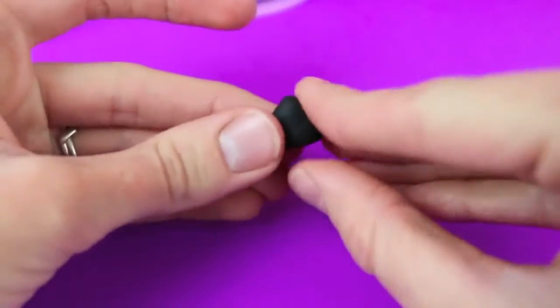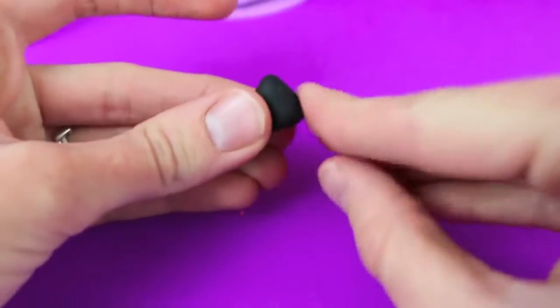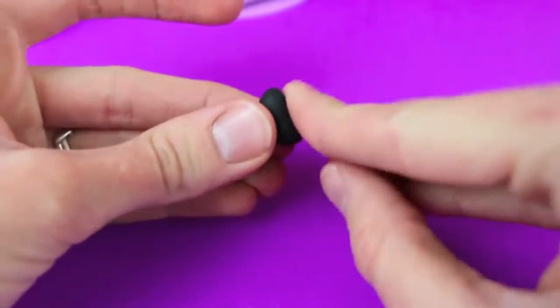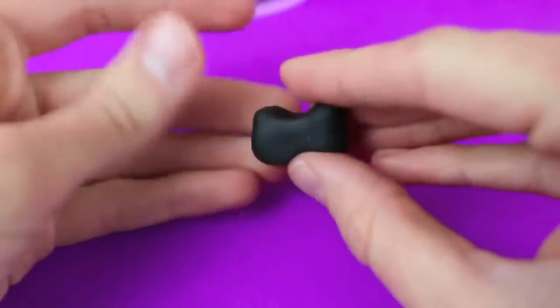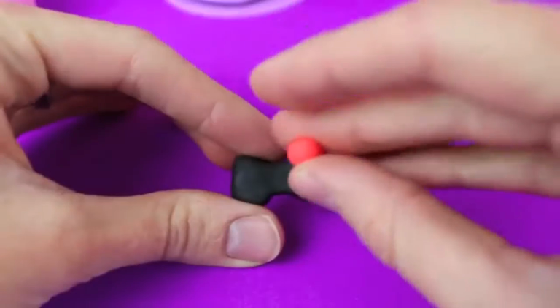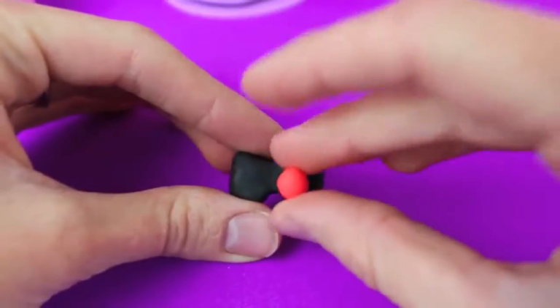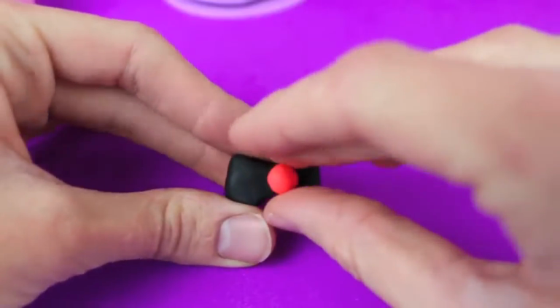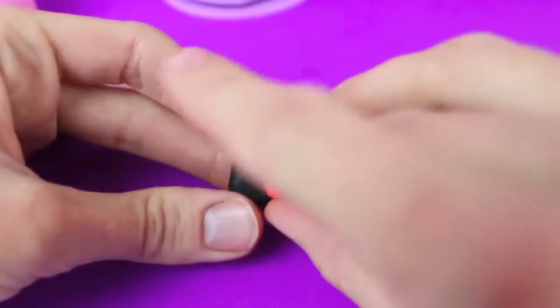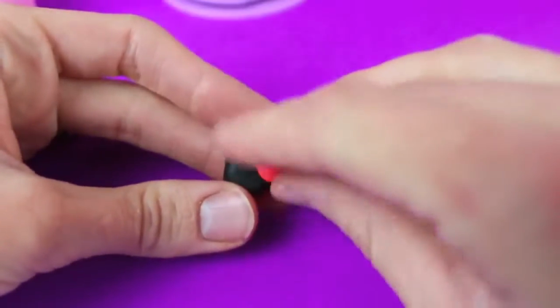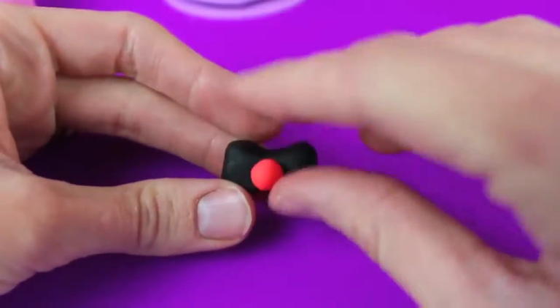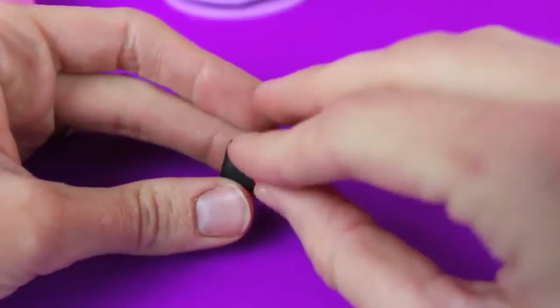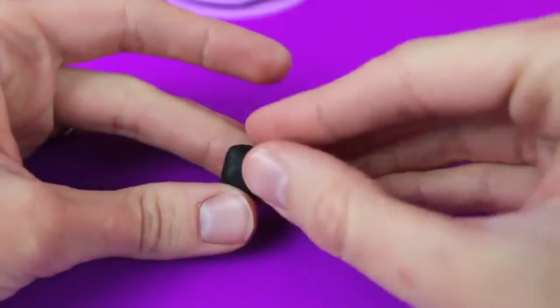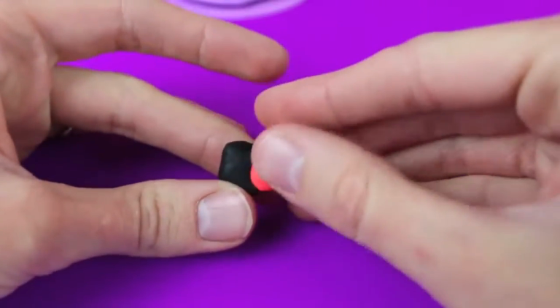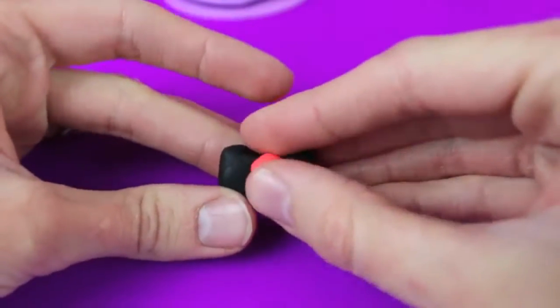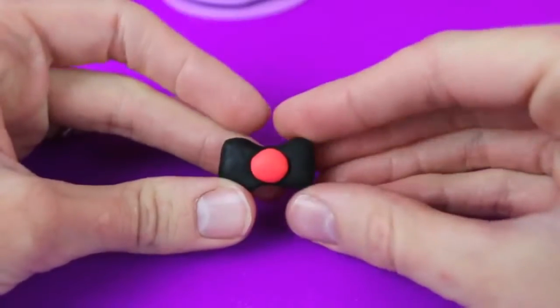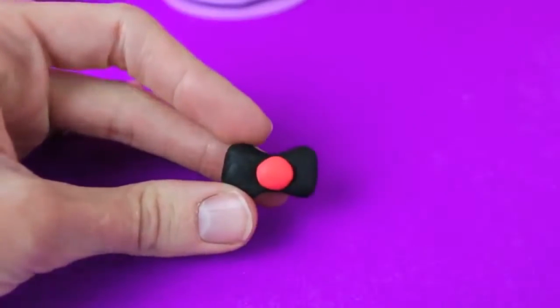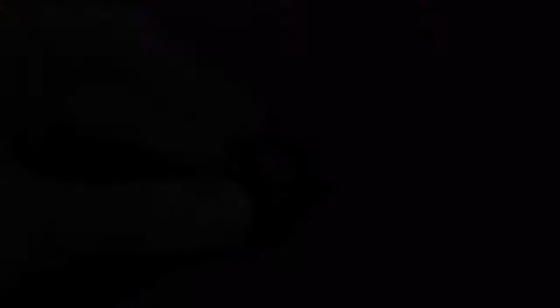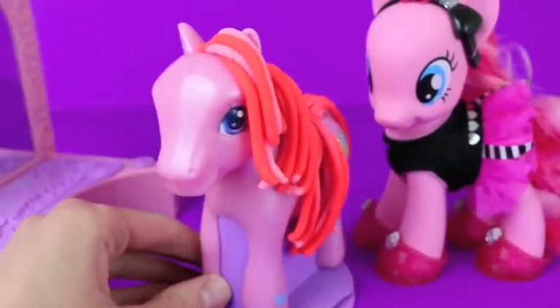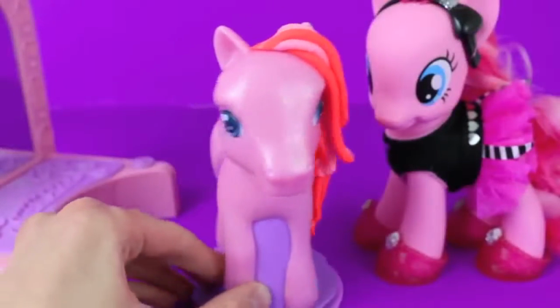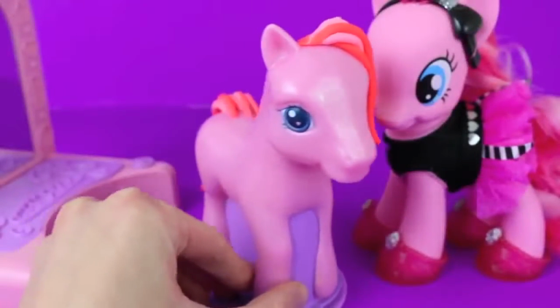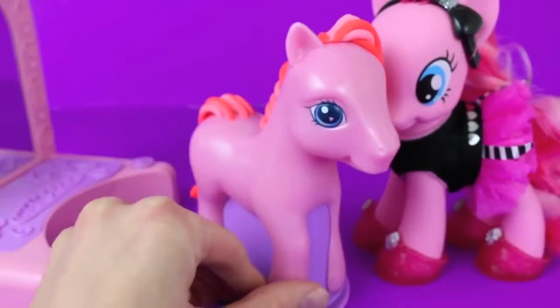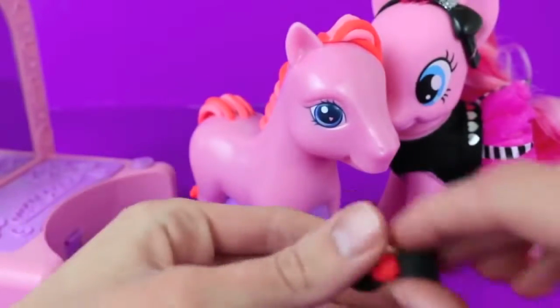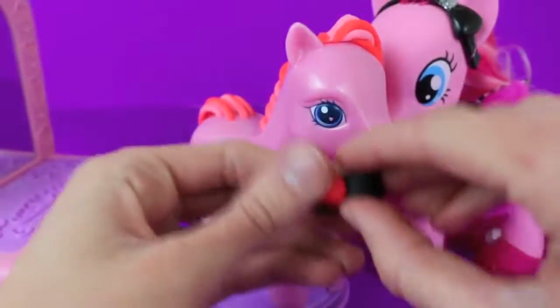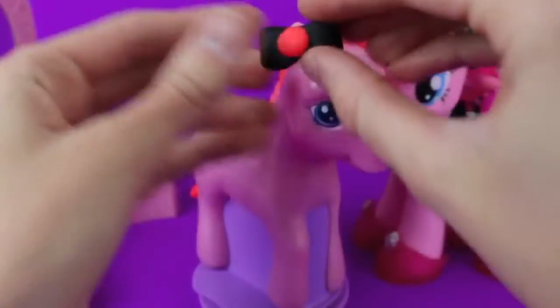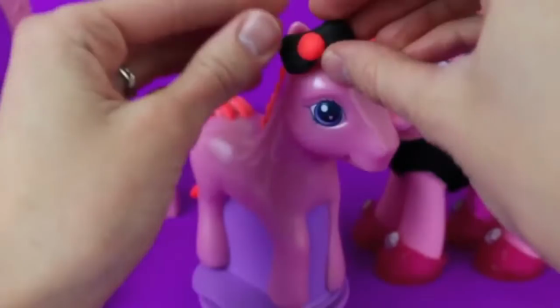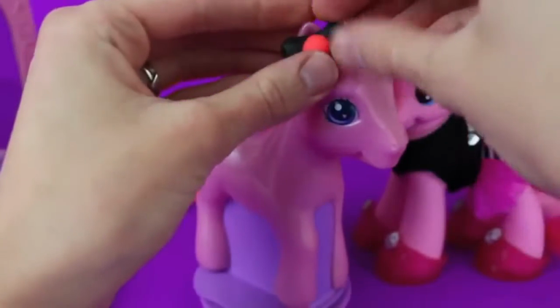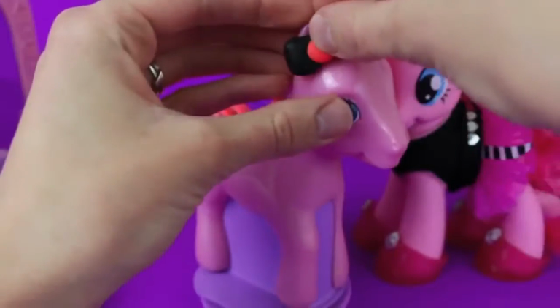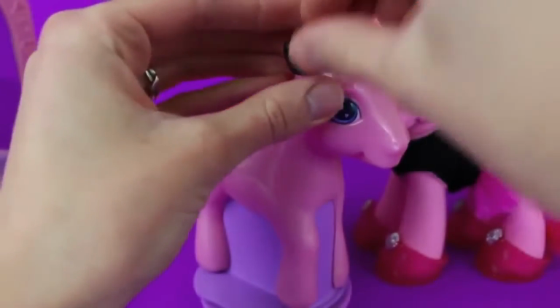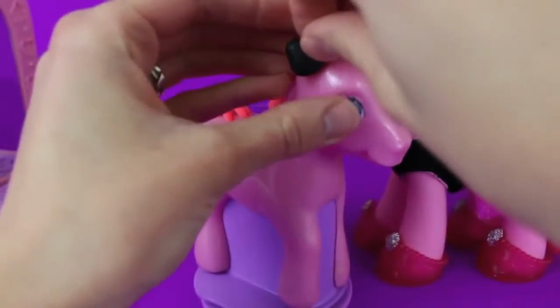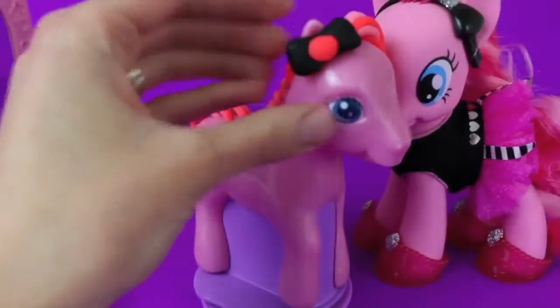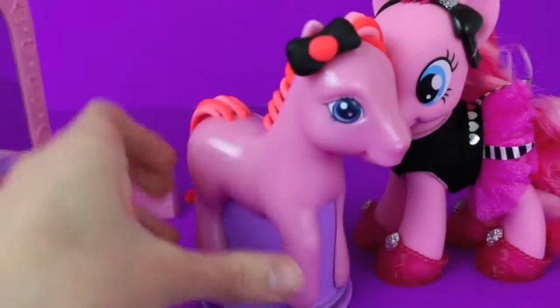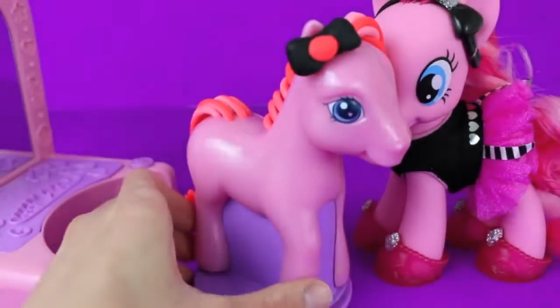To make the bow look more feminine, just put a circle in the middle. Since she has her forelock covering one ear, we'll put the bow on the other ear — and now that balances her out.